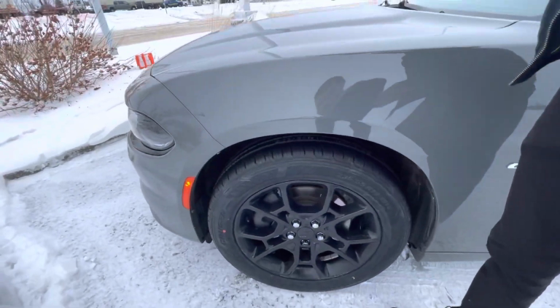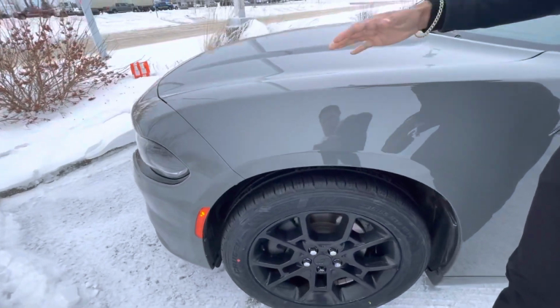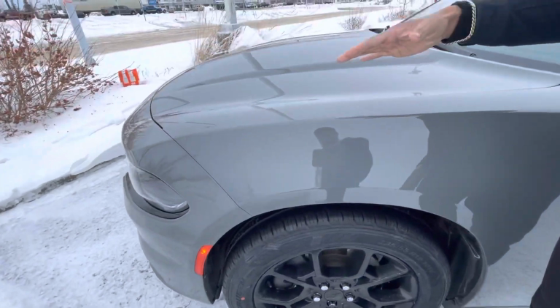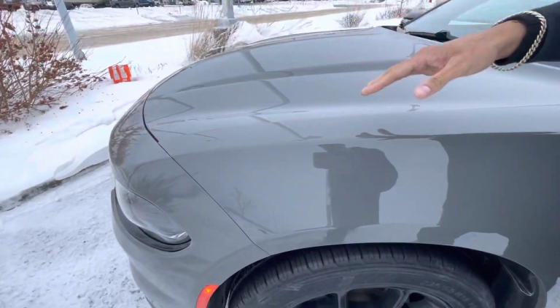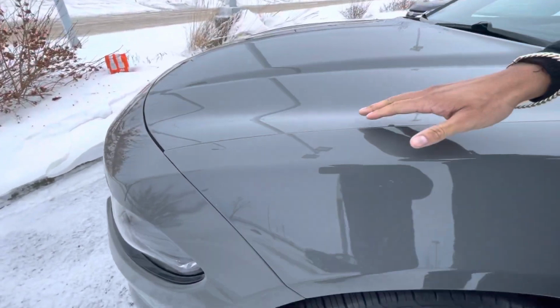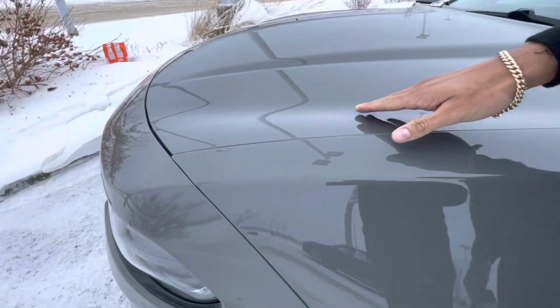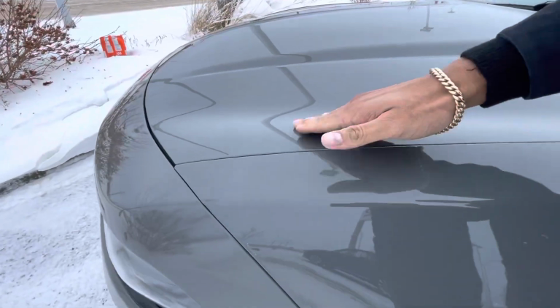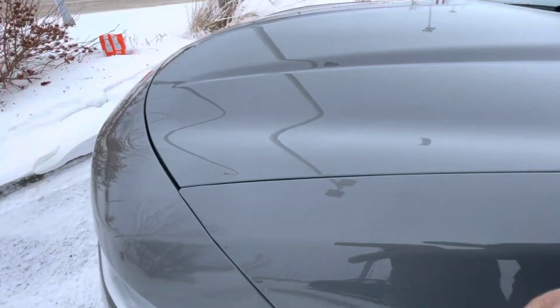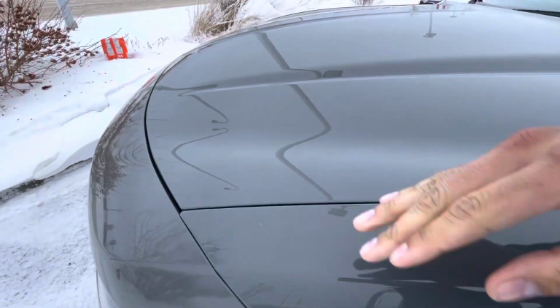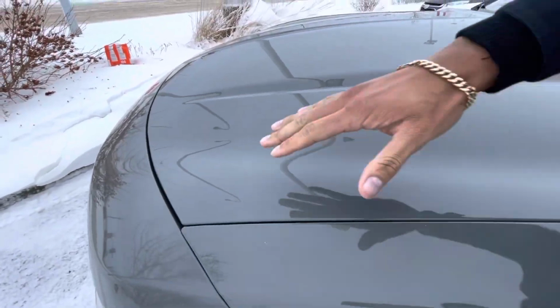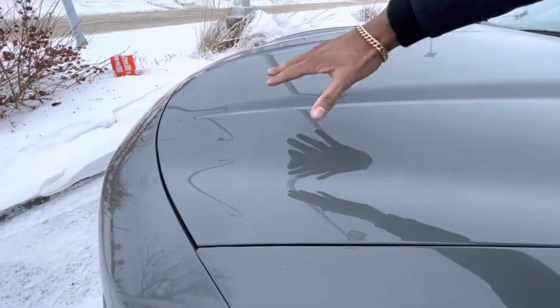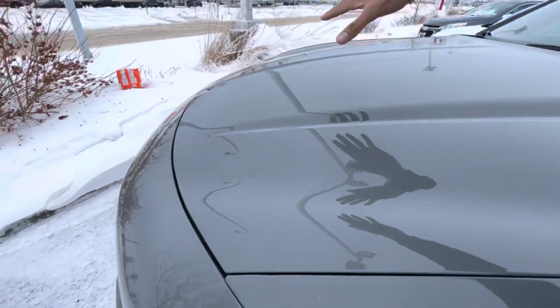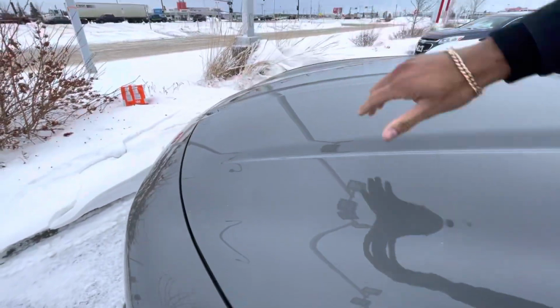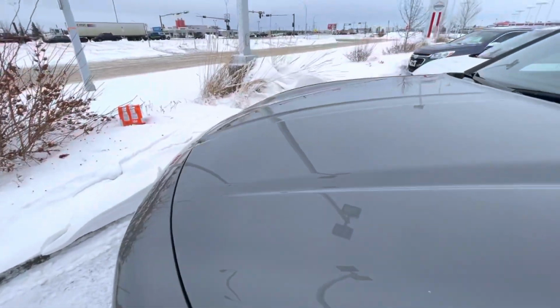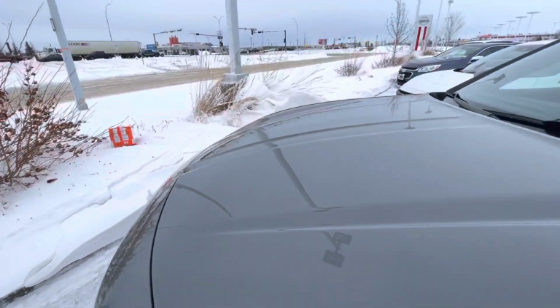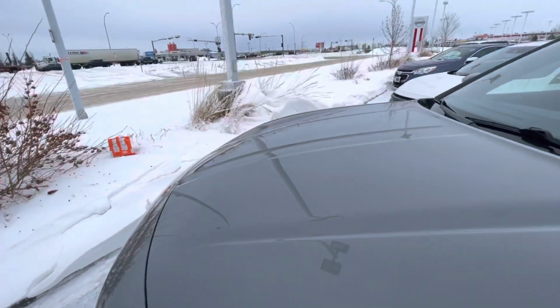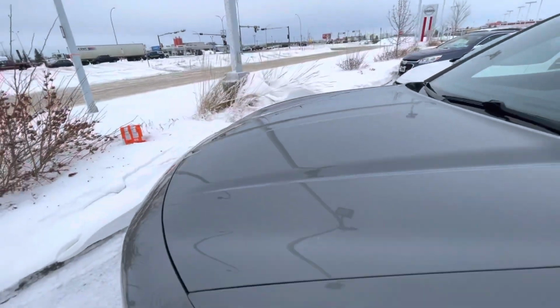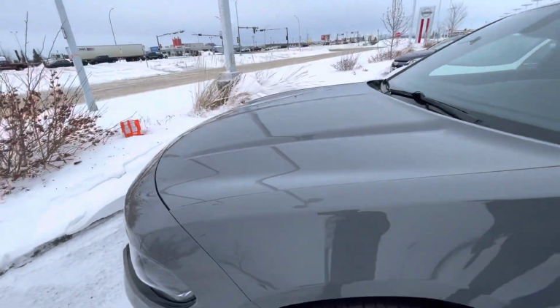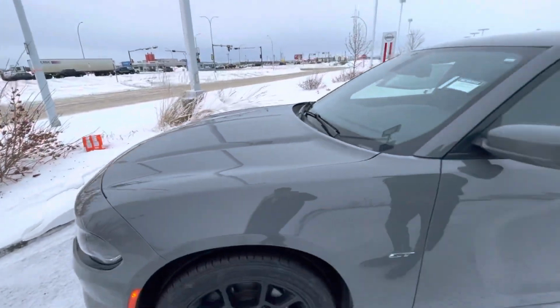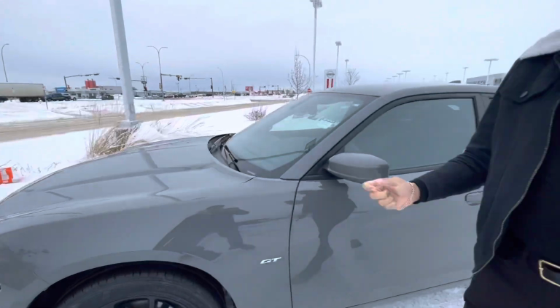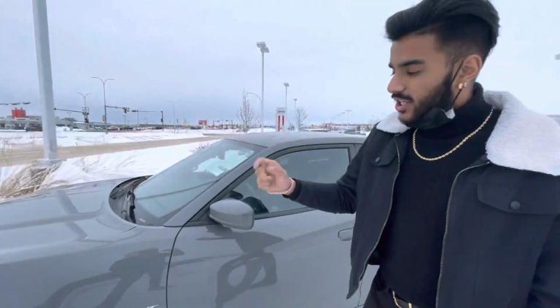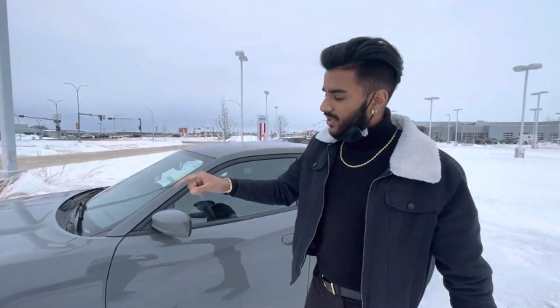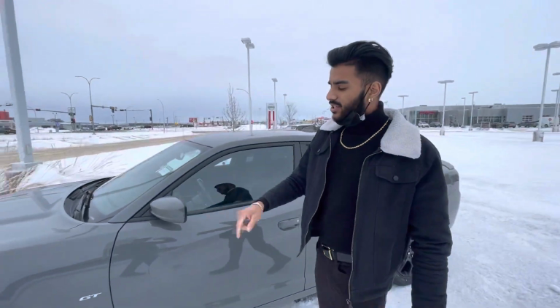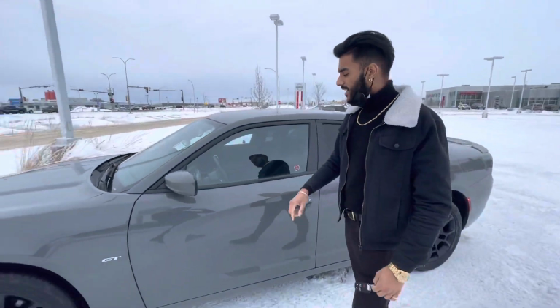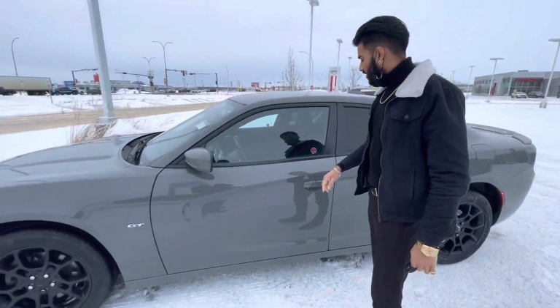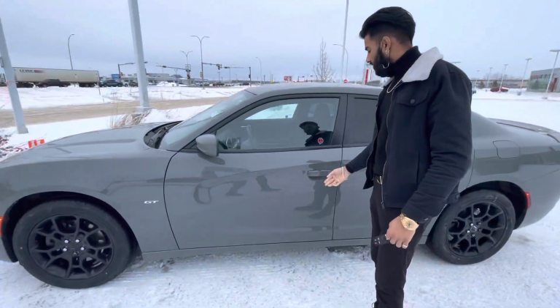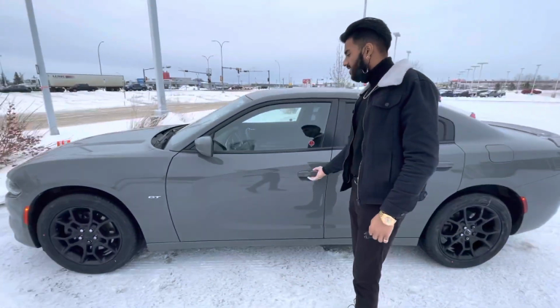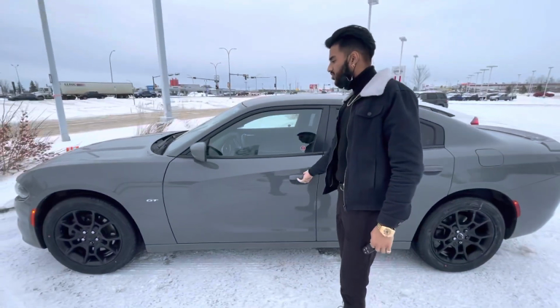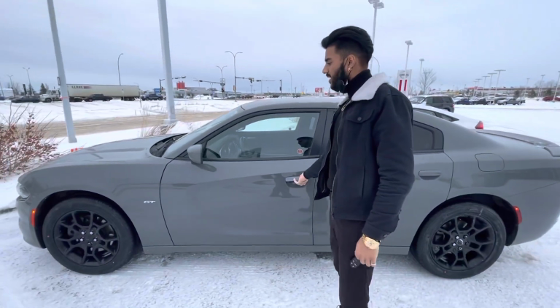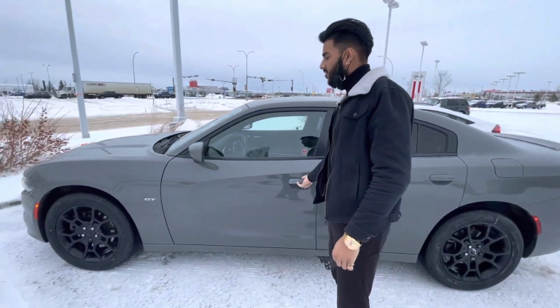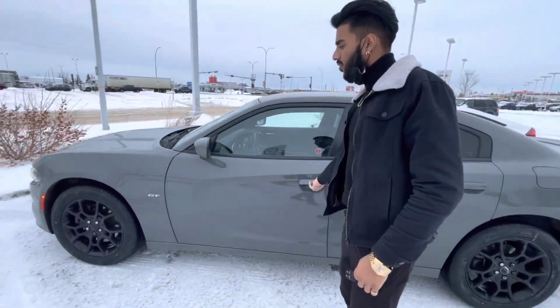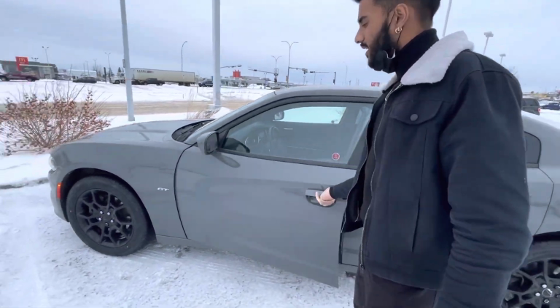Now I want you to take a close look at this — you're gonna see that this thing is in literally mint condition. There's nothing going on with the hood. You get really, really good tire tread left. Keyless entry on the door right here.